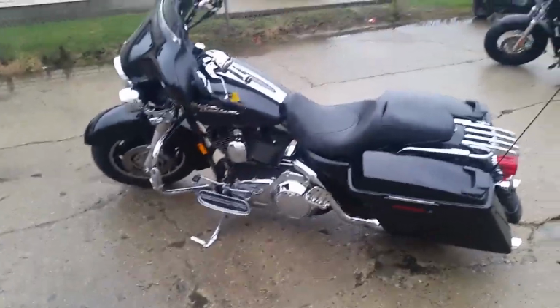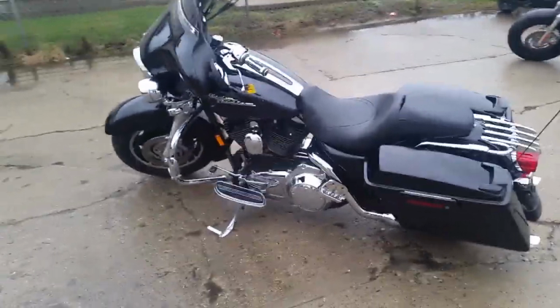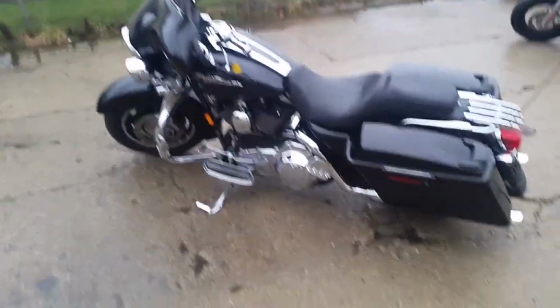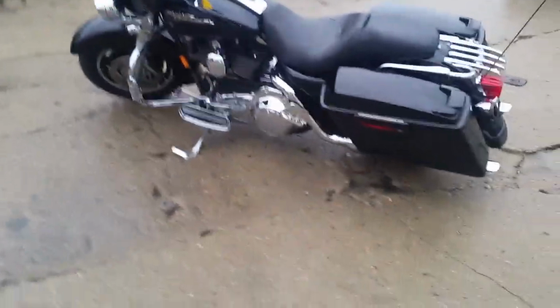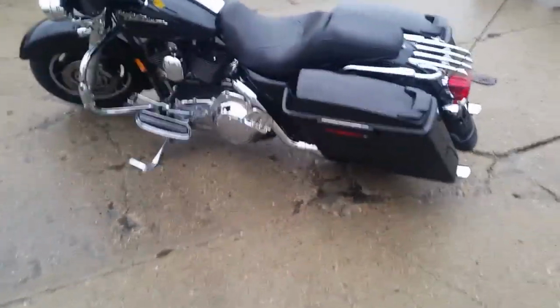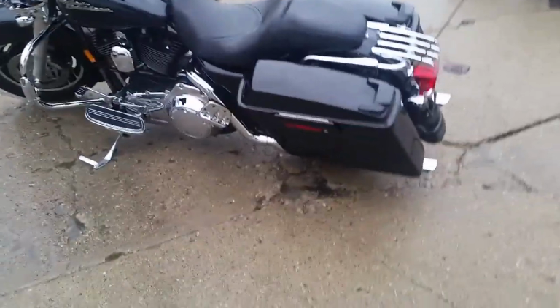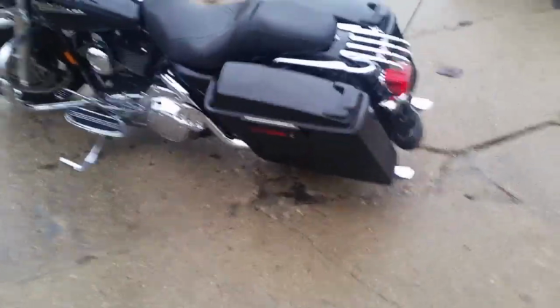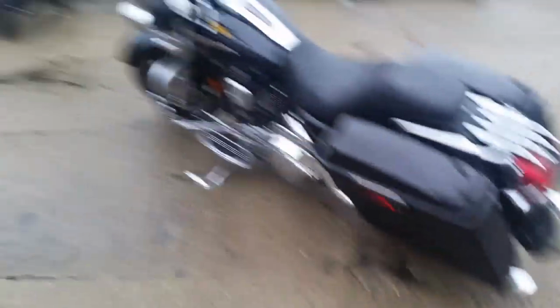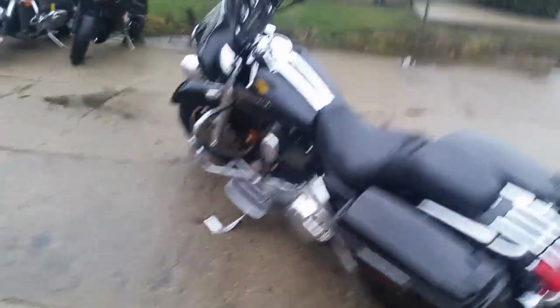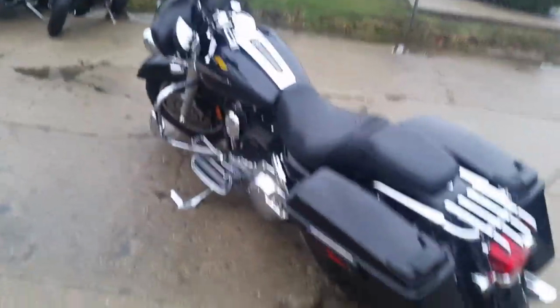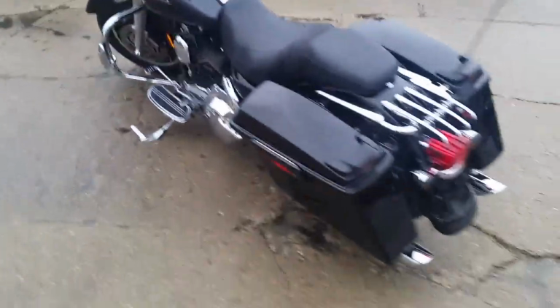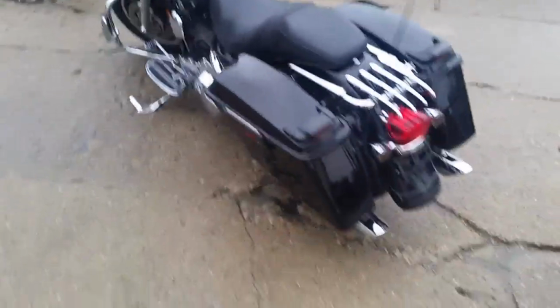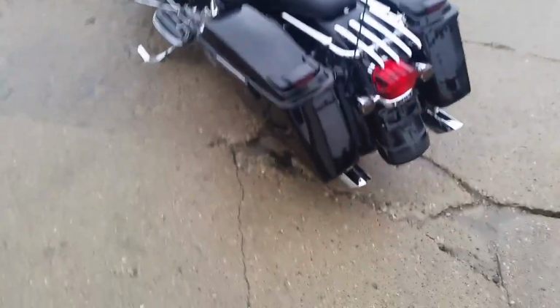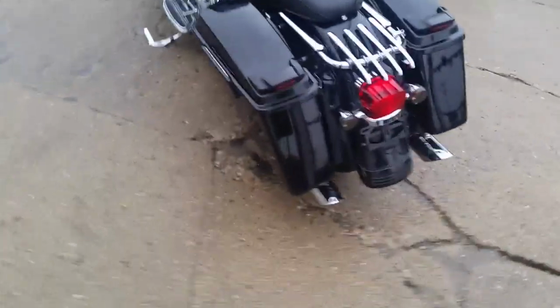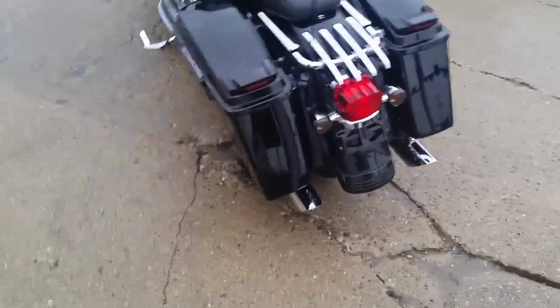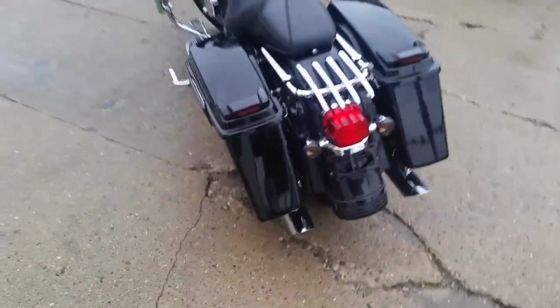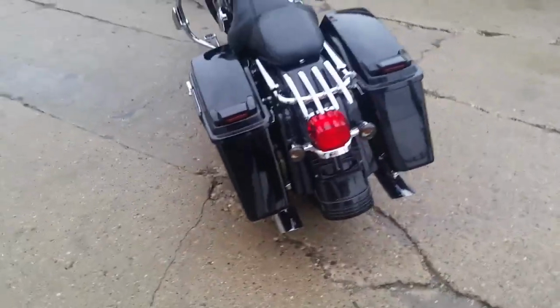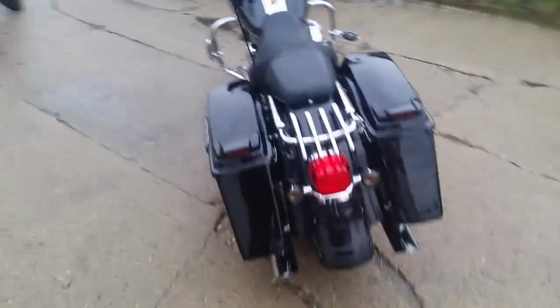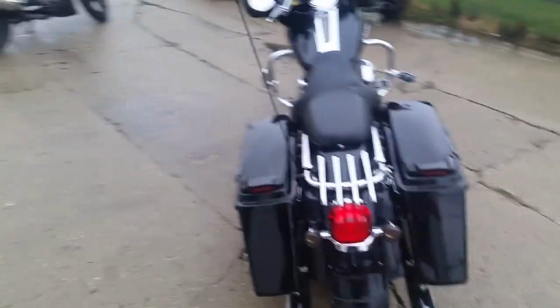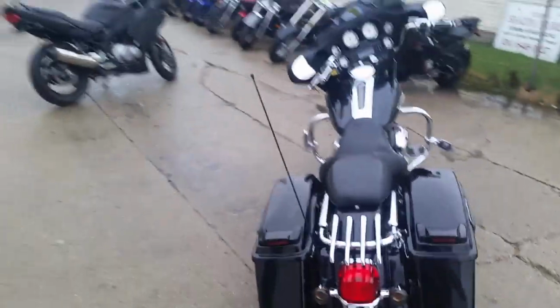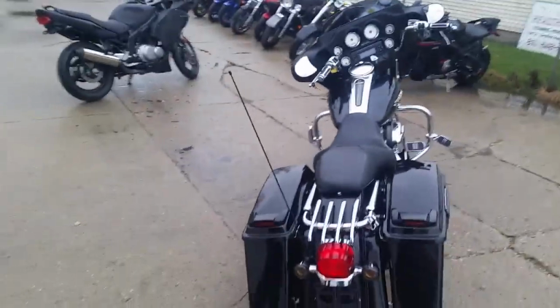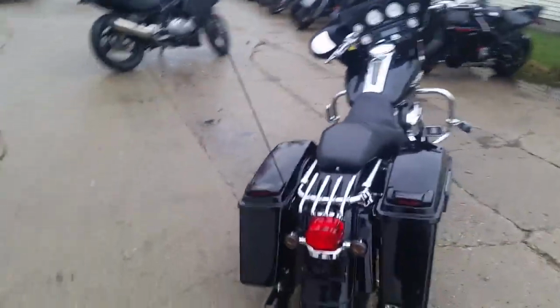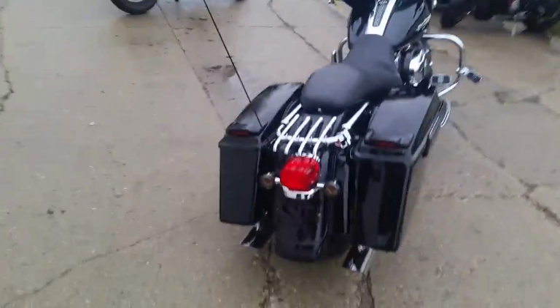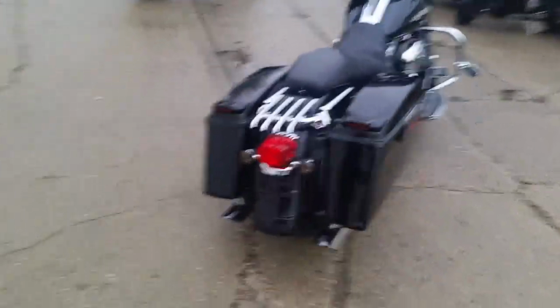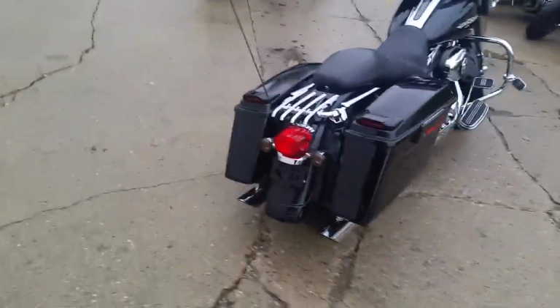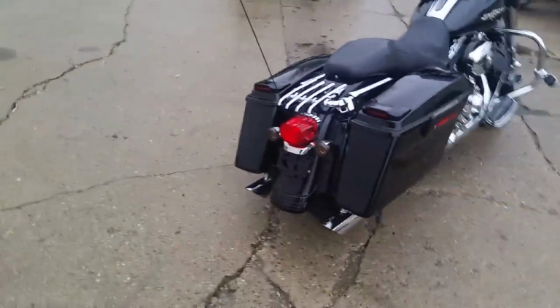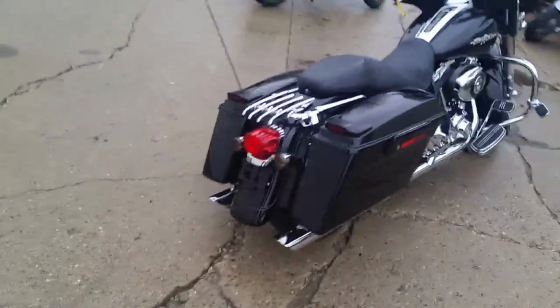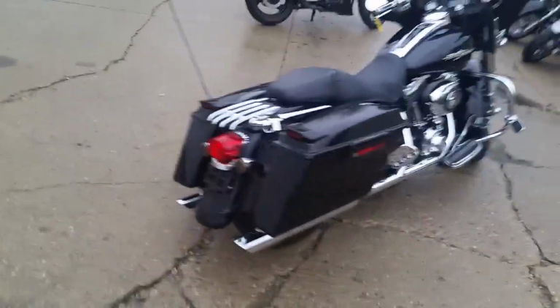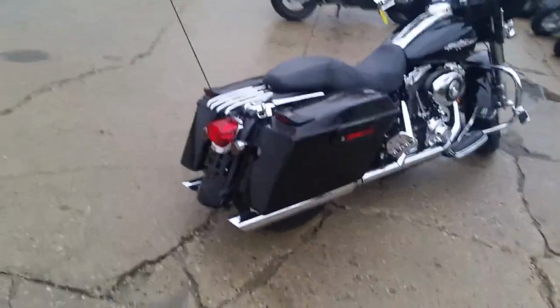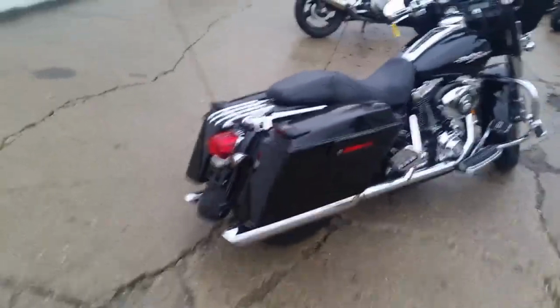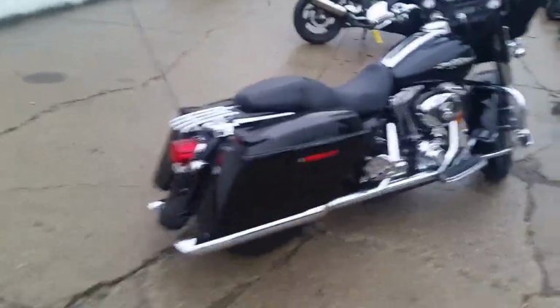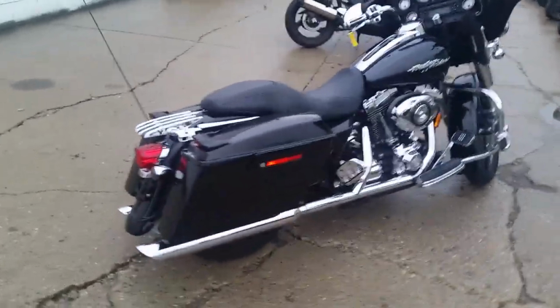Hey, we're at Approval Powersports doing some videos on our used Harleys. It's Chad and Andrew here. We got a 2007 Harley-Davidson Street Glide for sale. This thing's priced at $11,500. It's one good-looking bike.